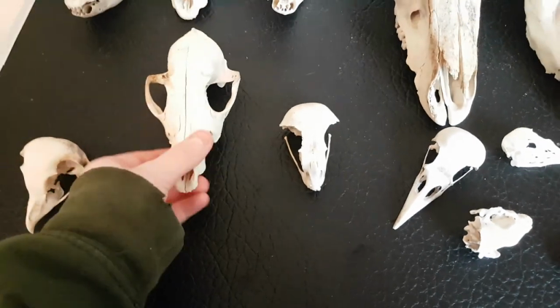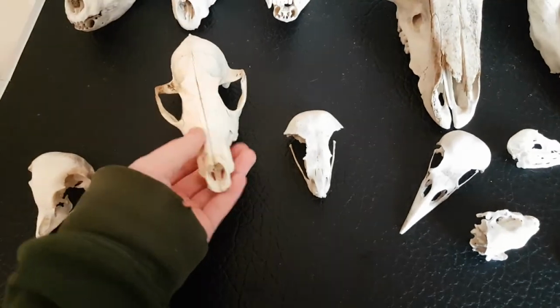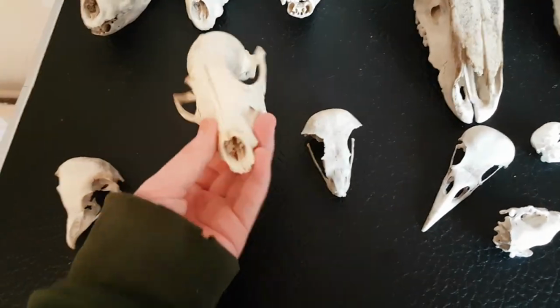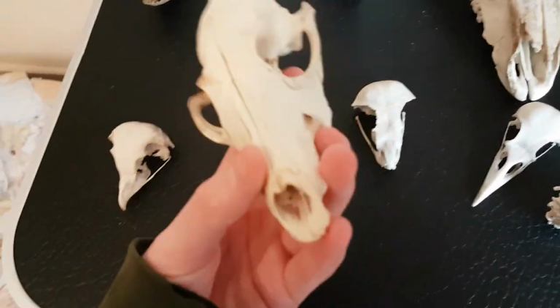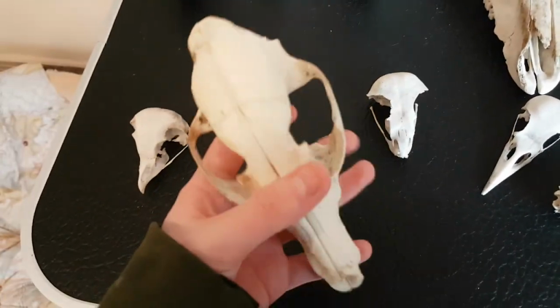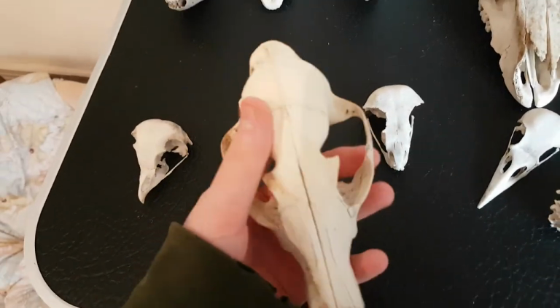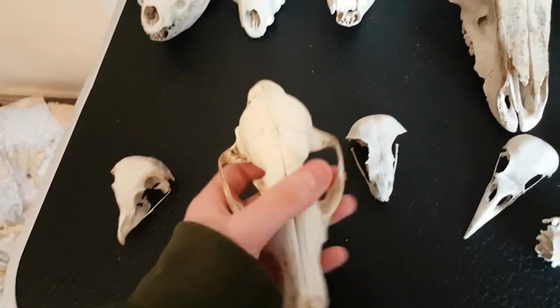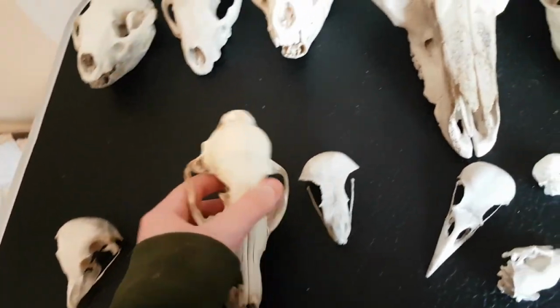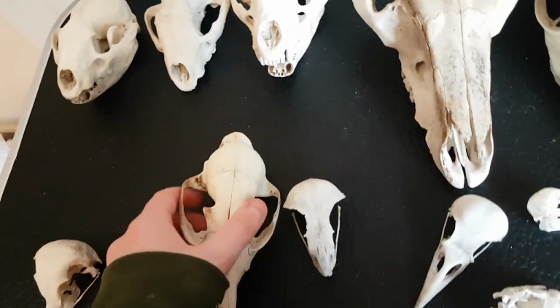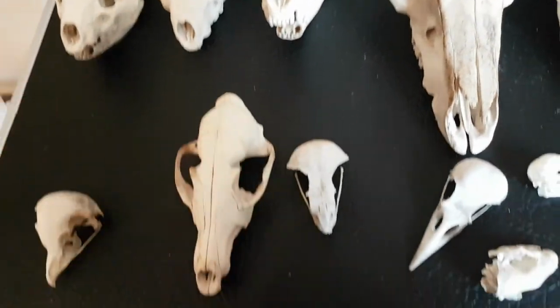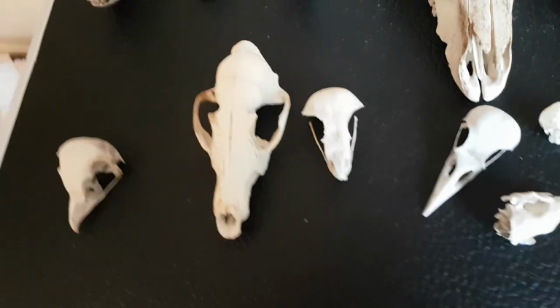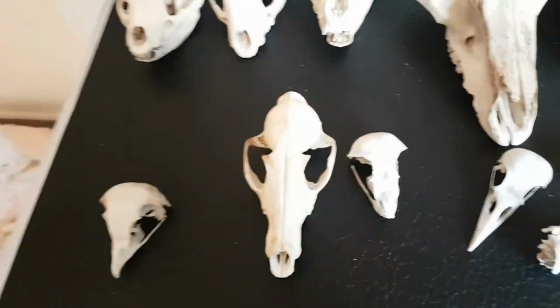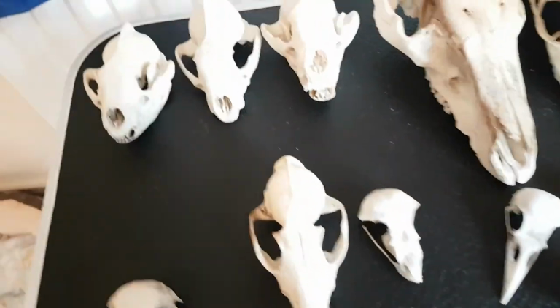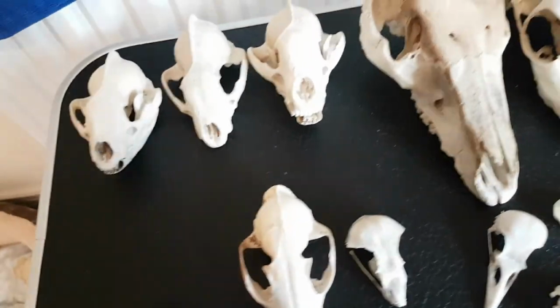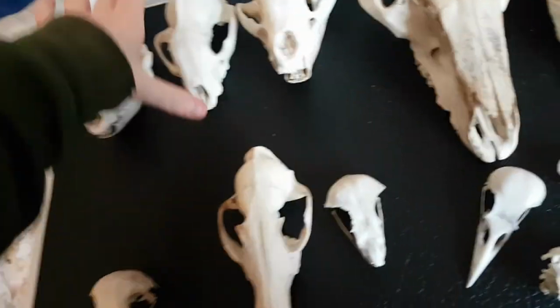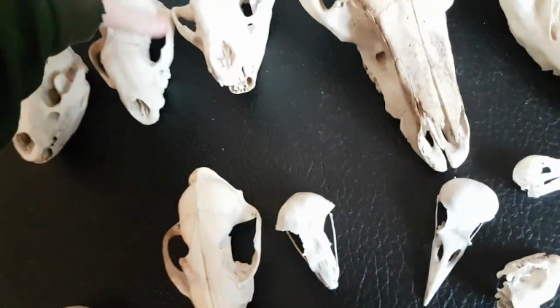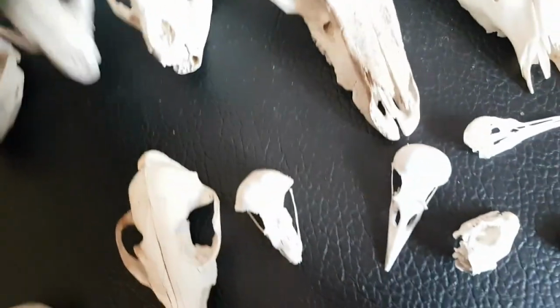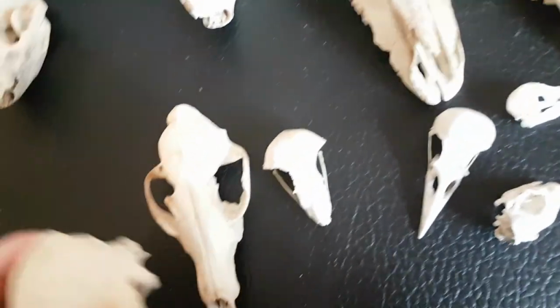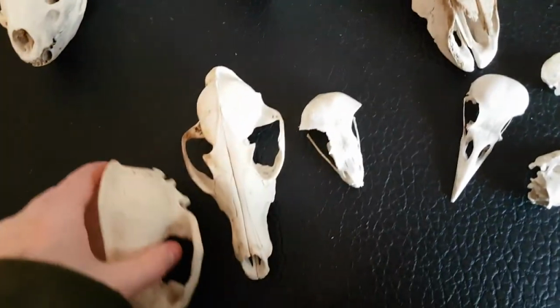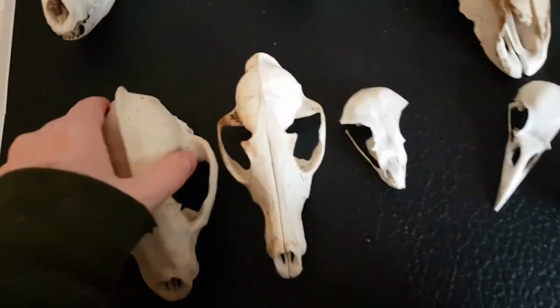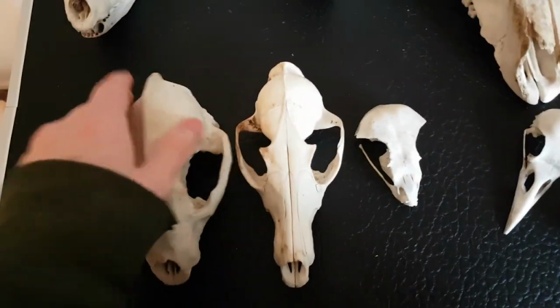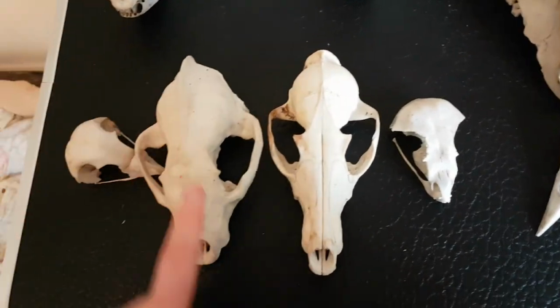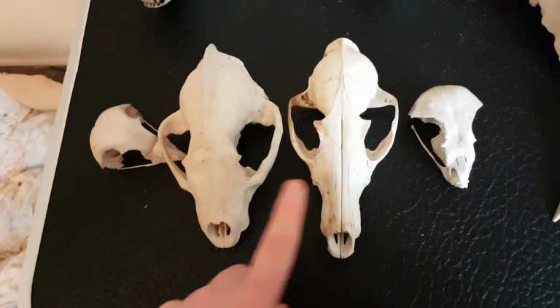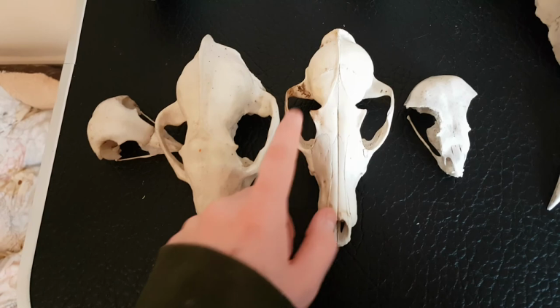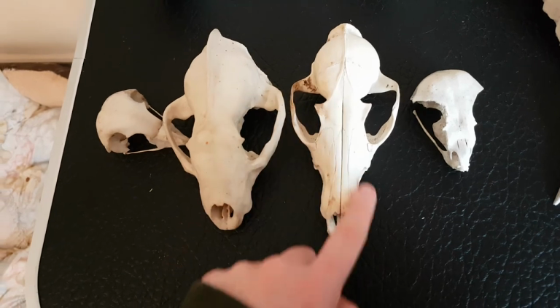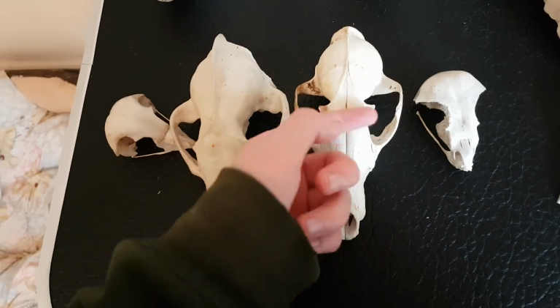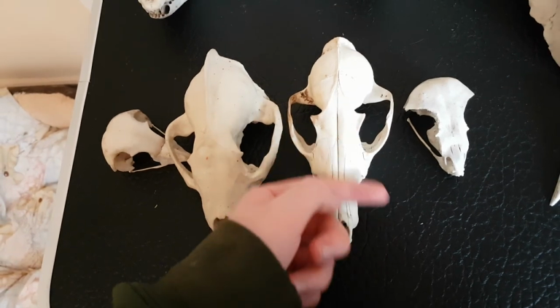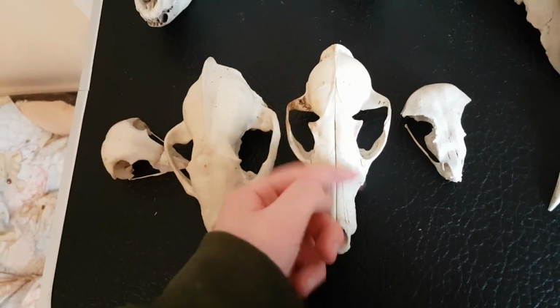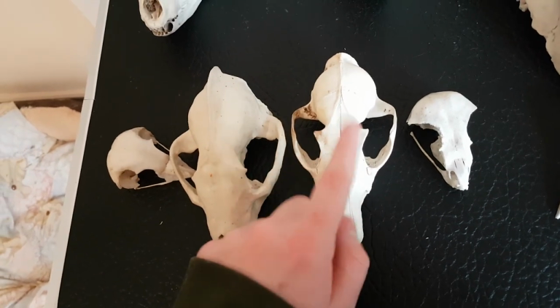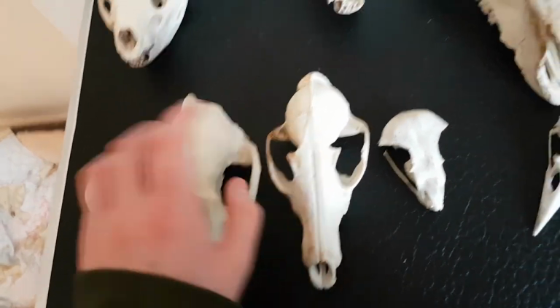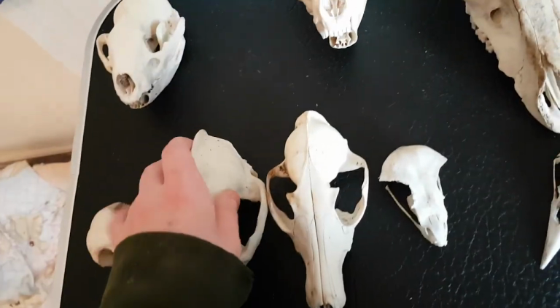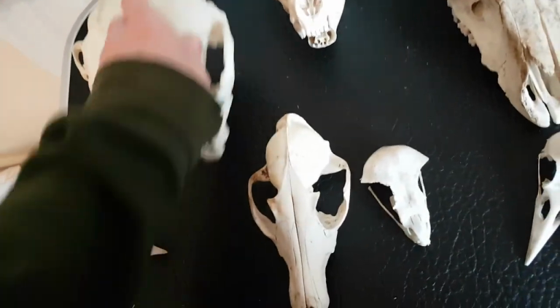This one here is a fox skull, and on my Q&A I said lots of people can't tell the difference between badger and fox skulls. But if I do it from above, you can see that a fox's snout is a lot bigger or longer than a badger's snout.